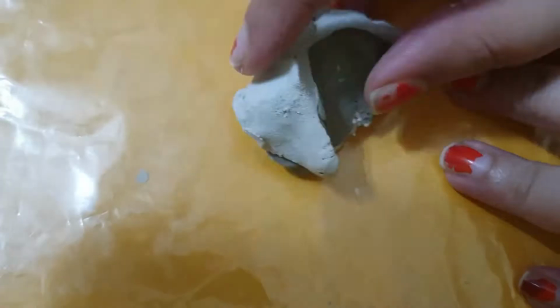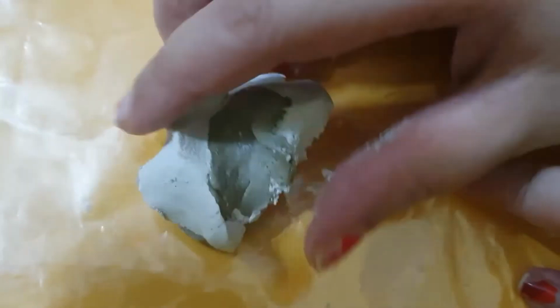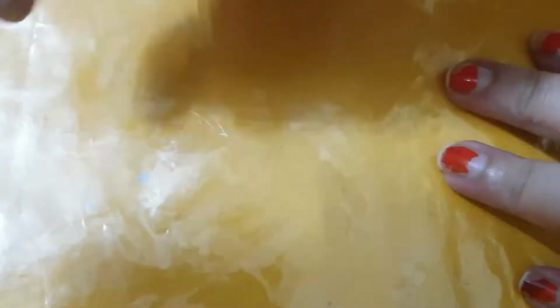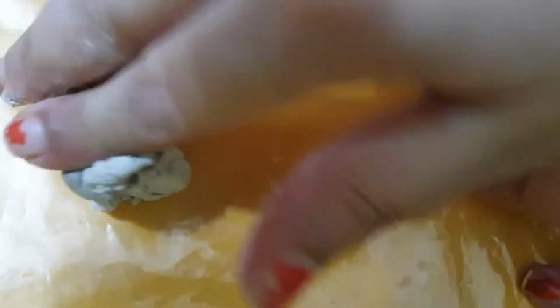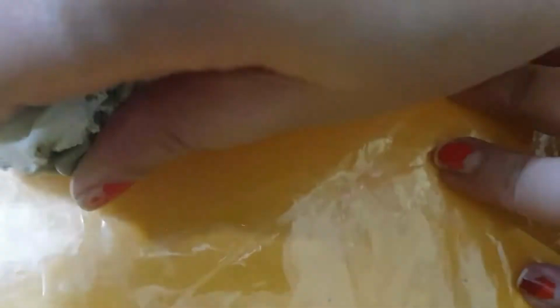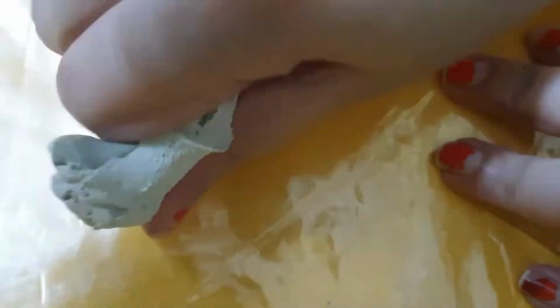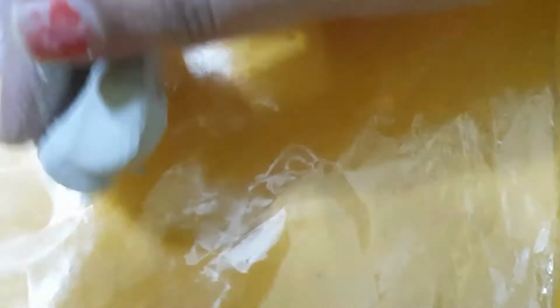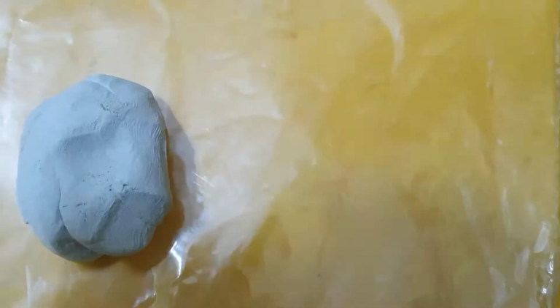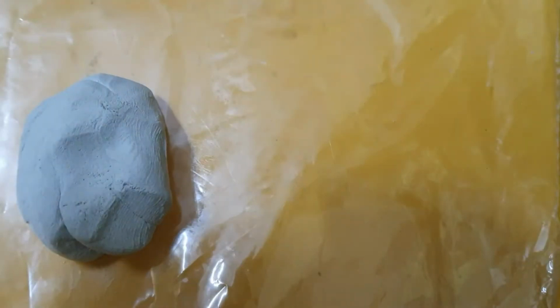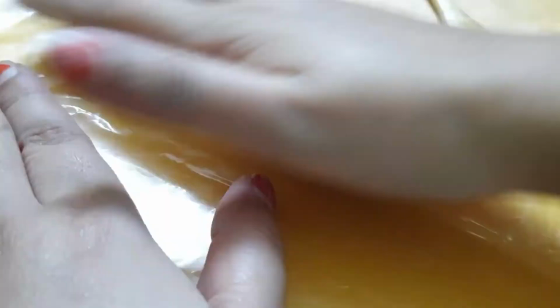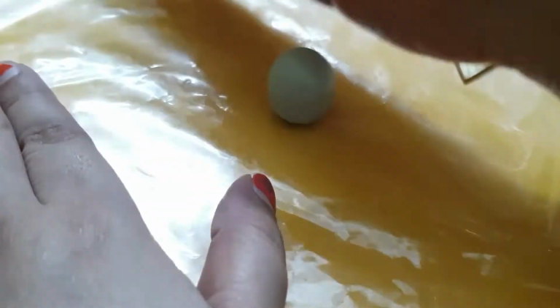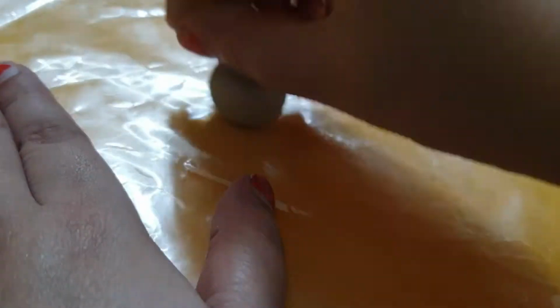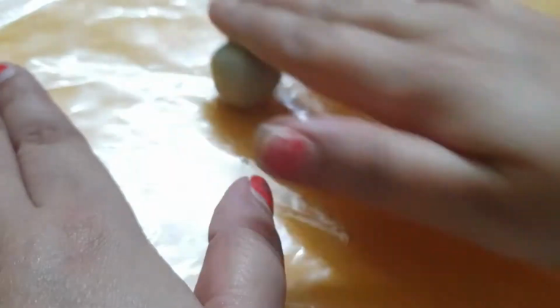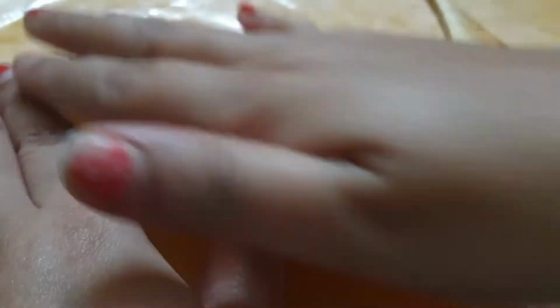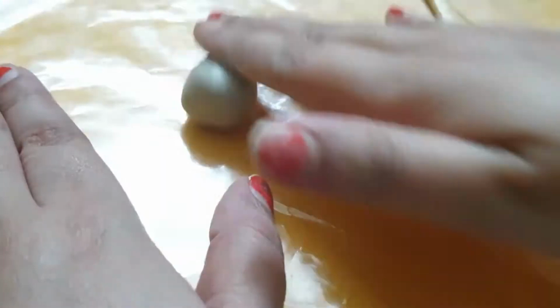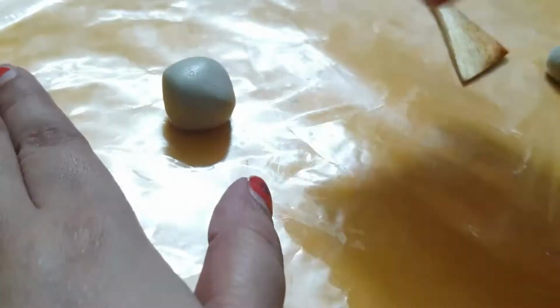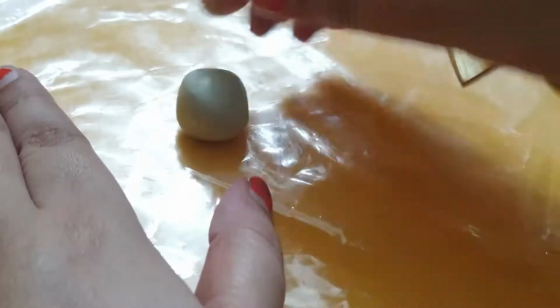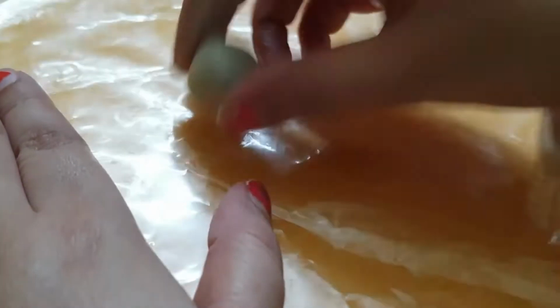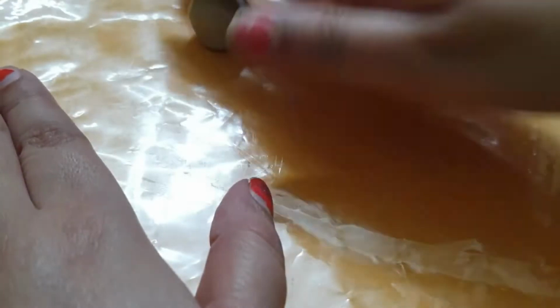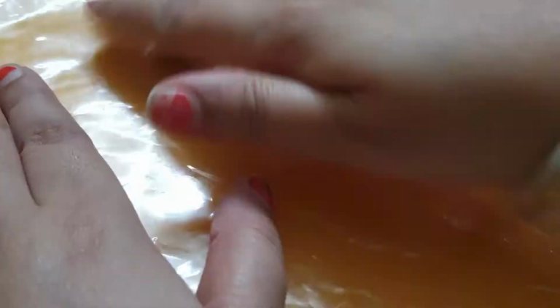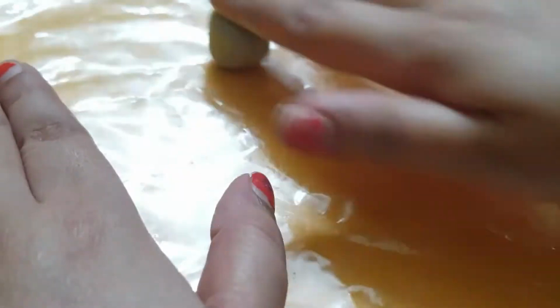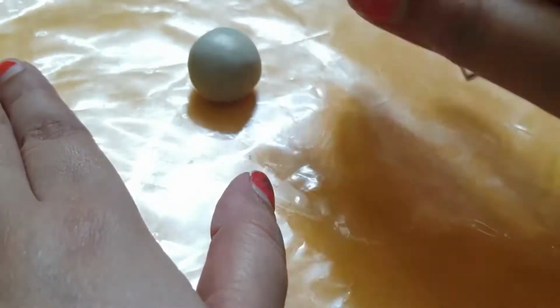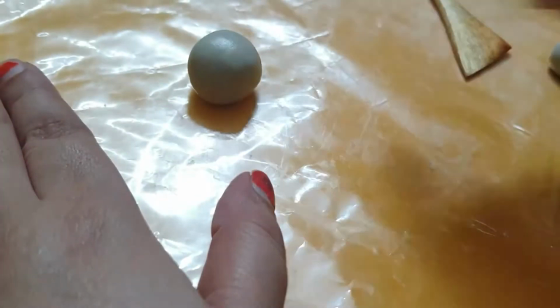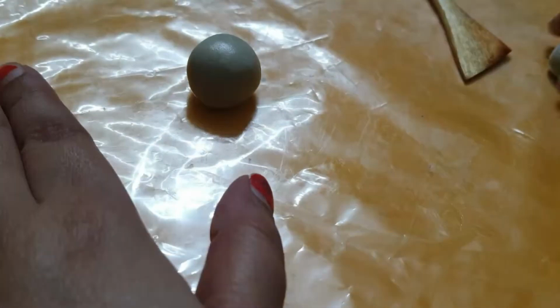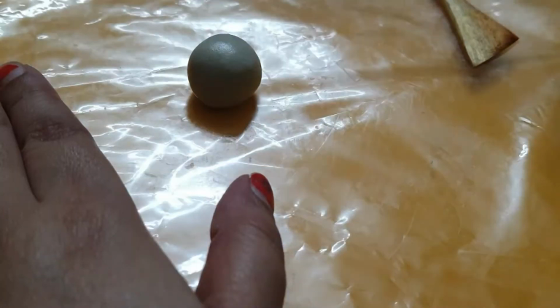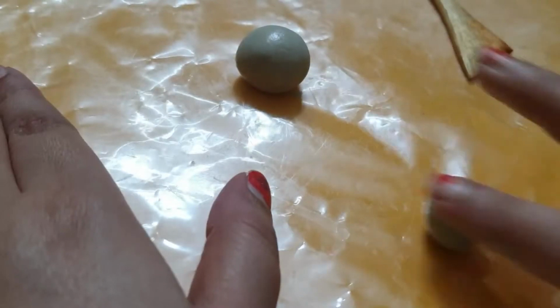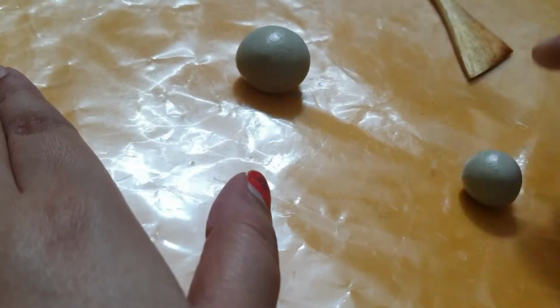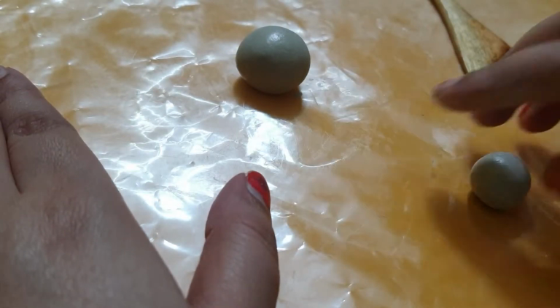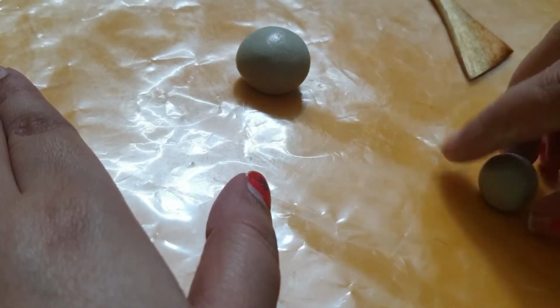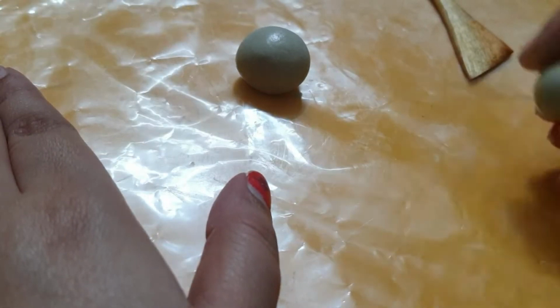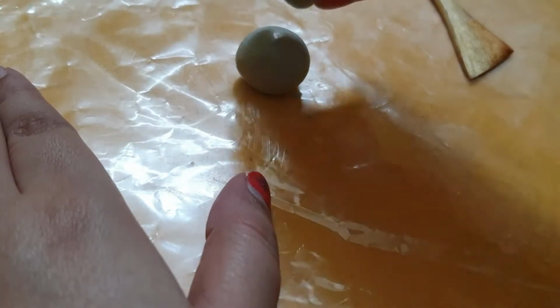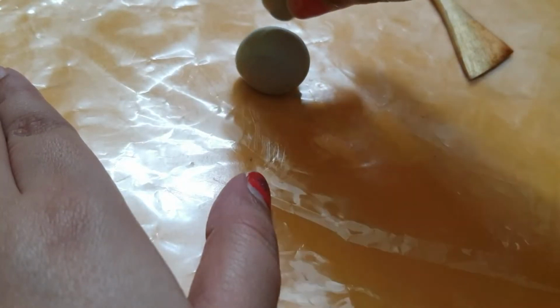First of all, I'm mixing some clay, then I'm making two balls — one is bigger and another one is smaller — and I'm putting the smaller ball upon the bigger ball.